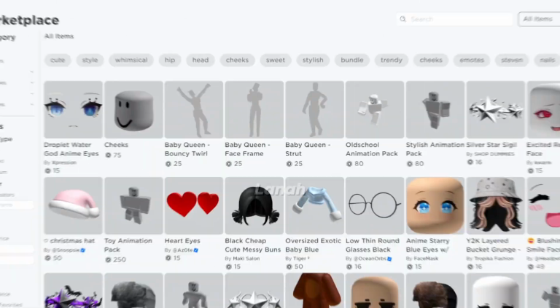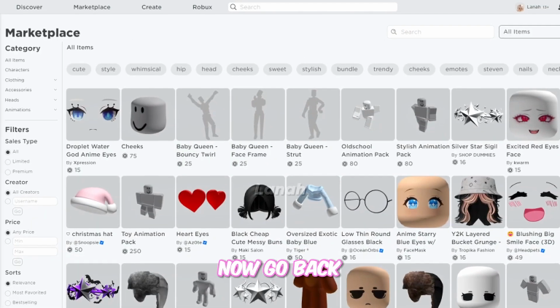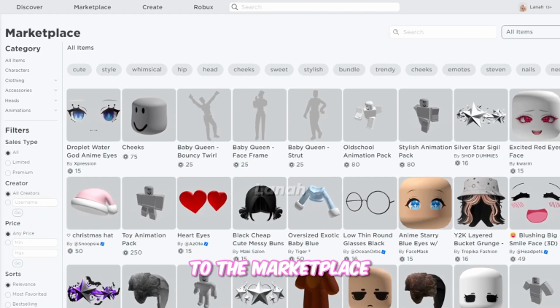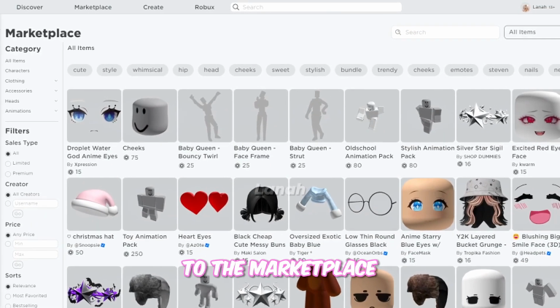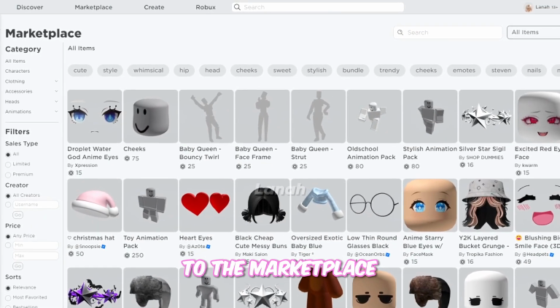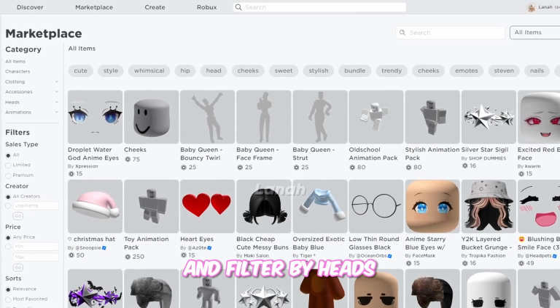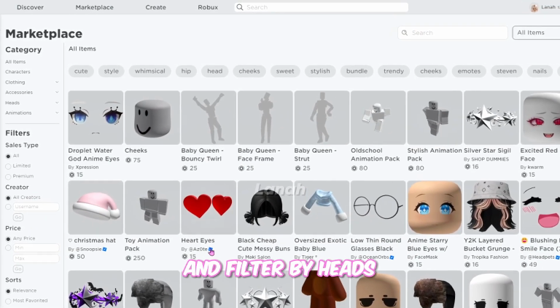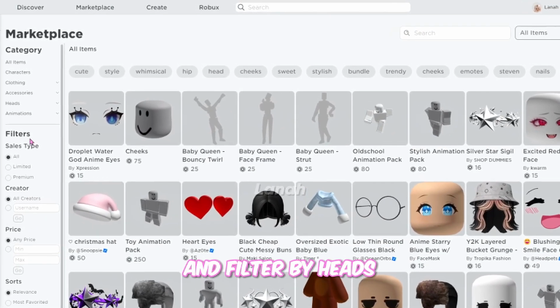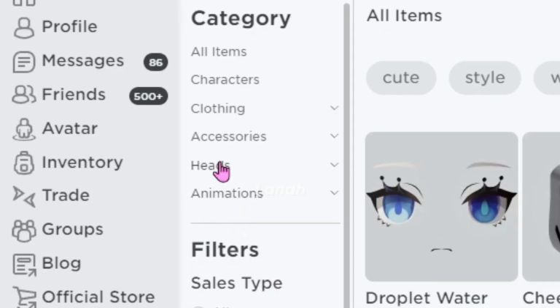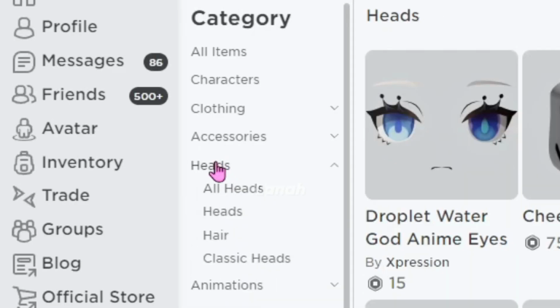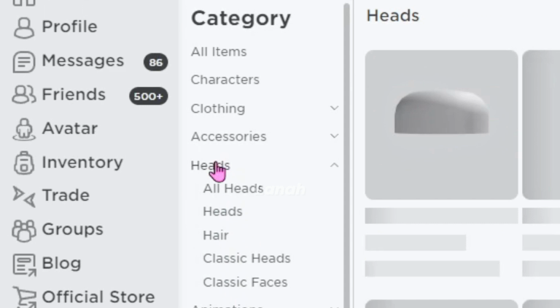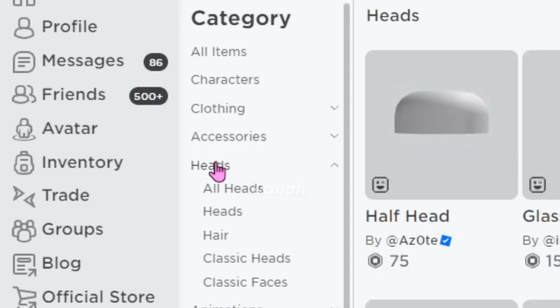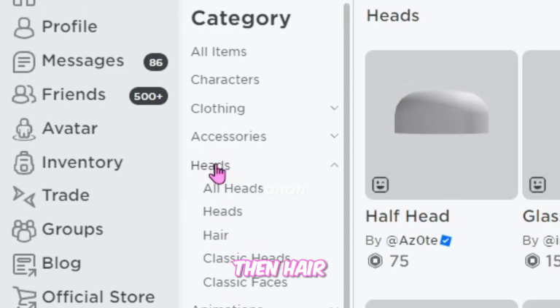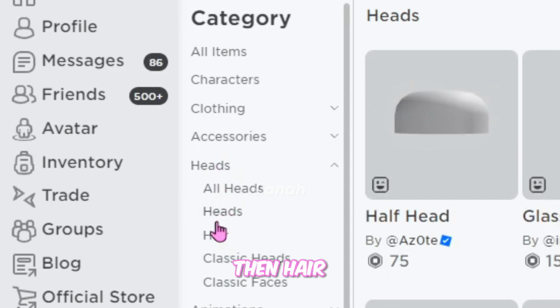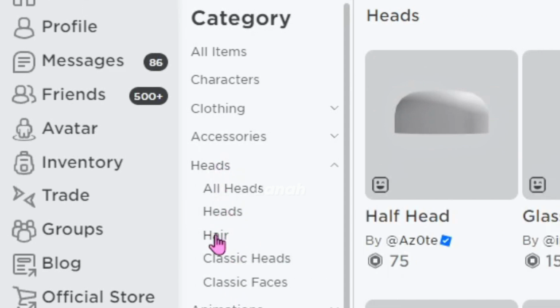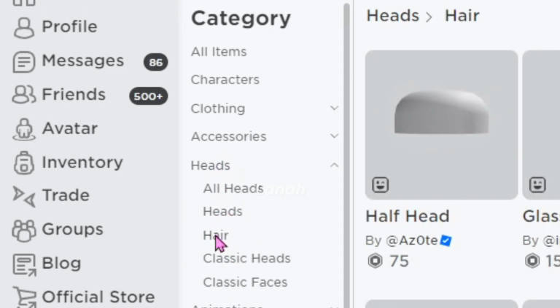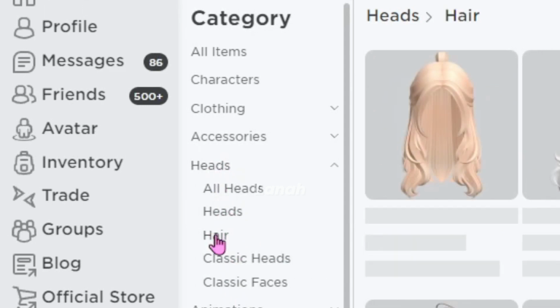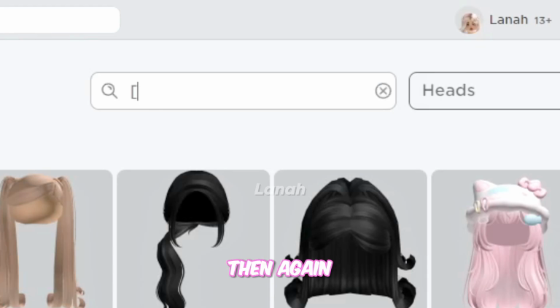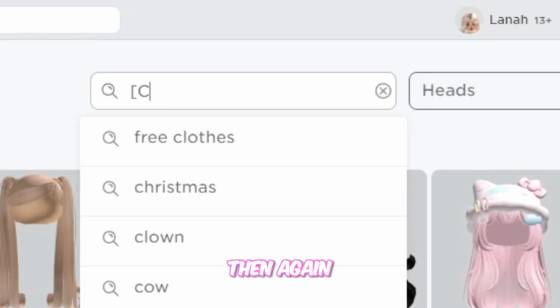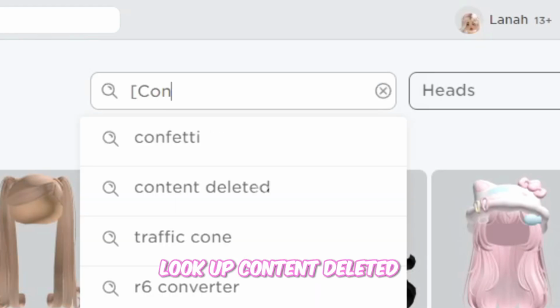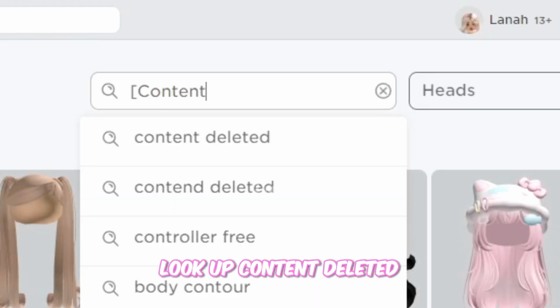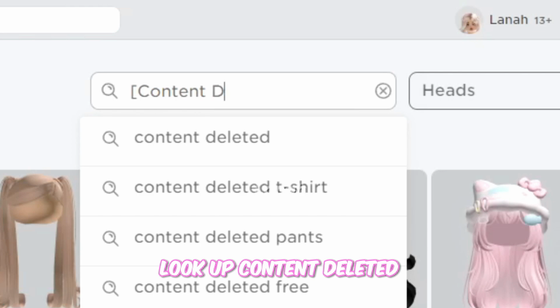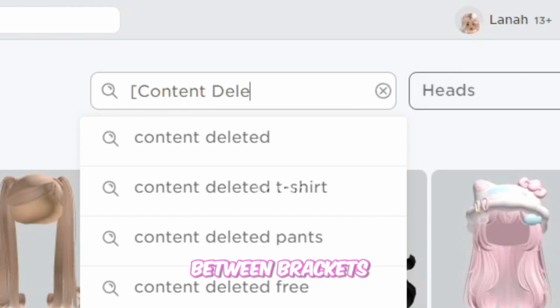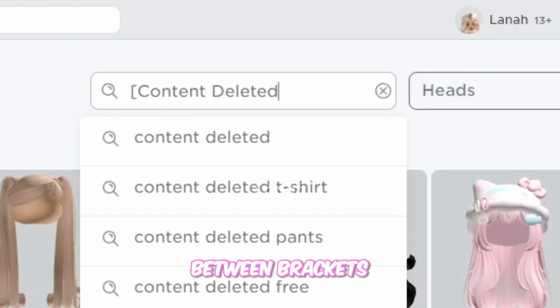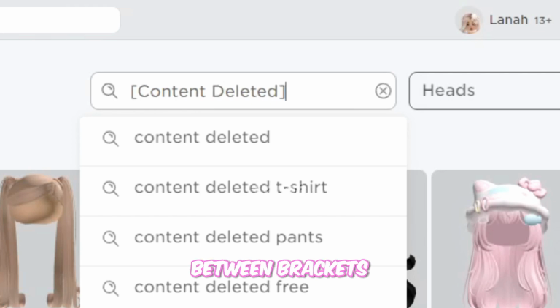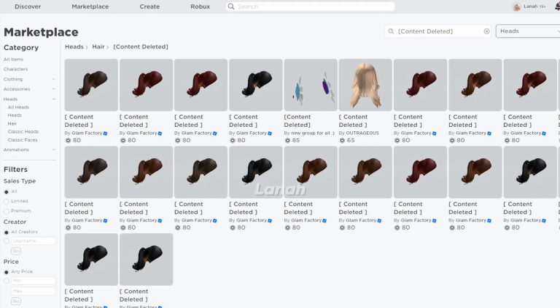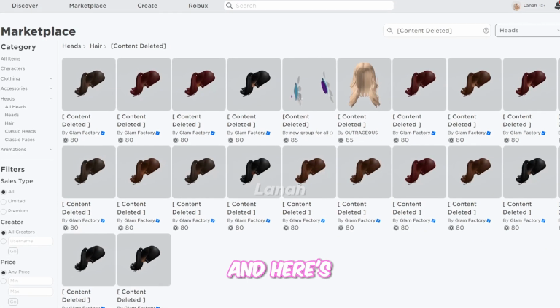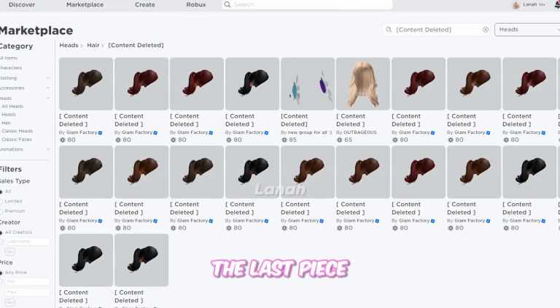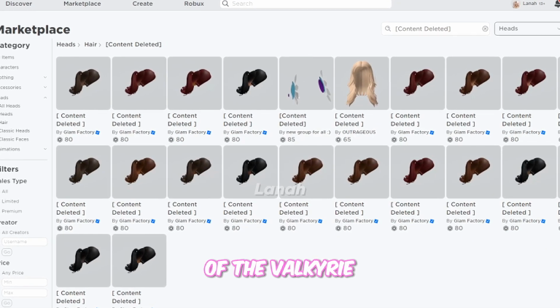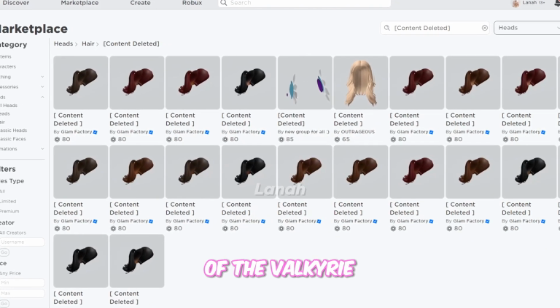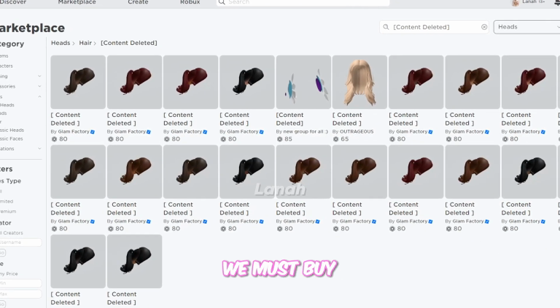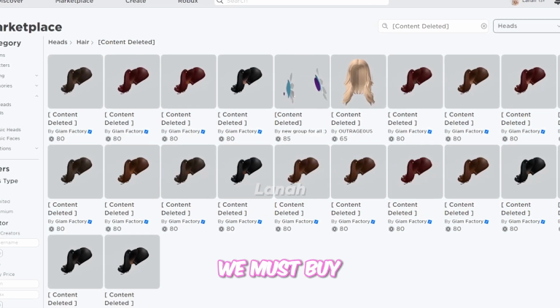Now go back to the marketplace and filter by heads, then hair. Then again, look up content deleted between brackets. And here's the last piece of the Valkyrie we must buy.